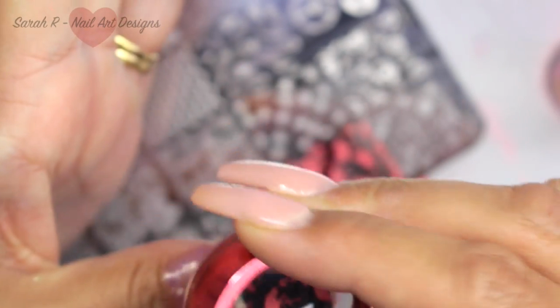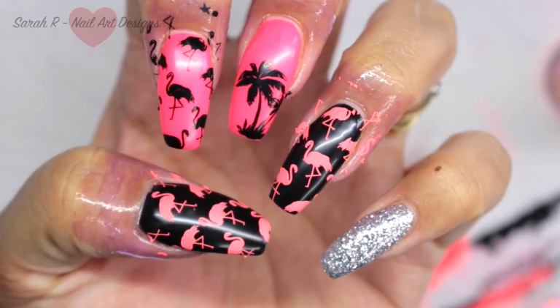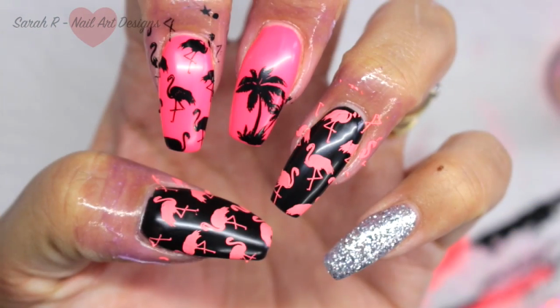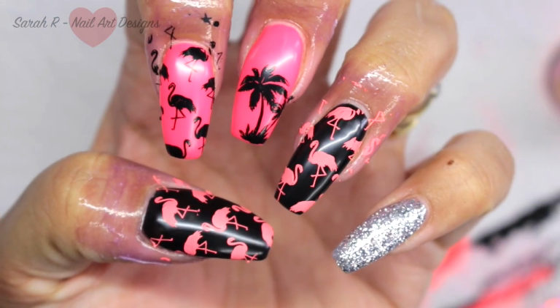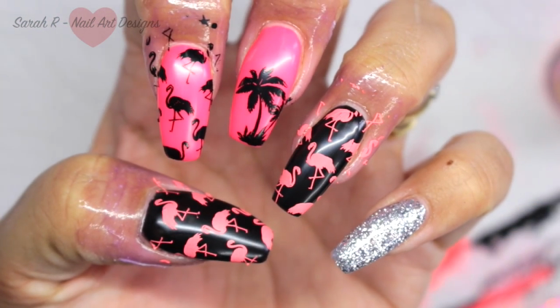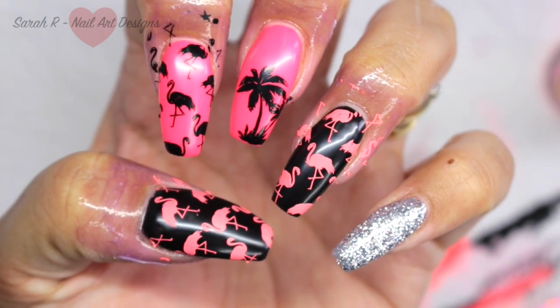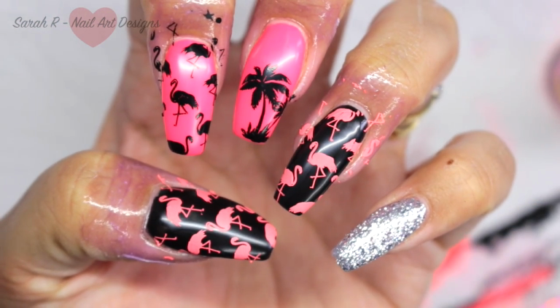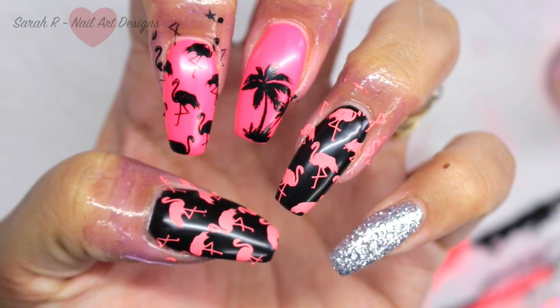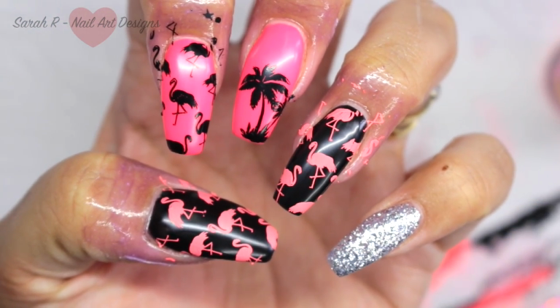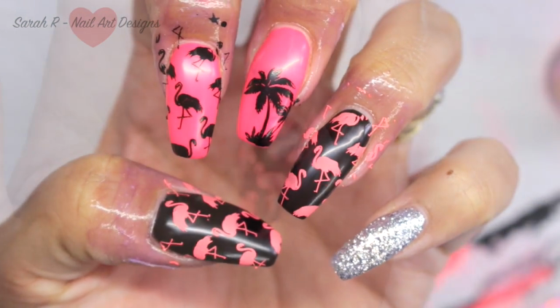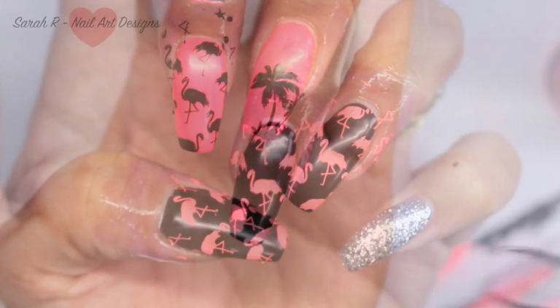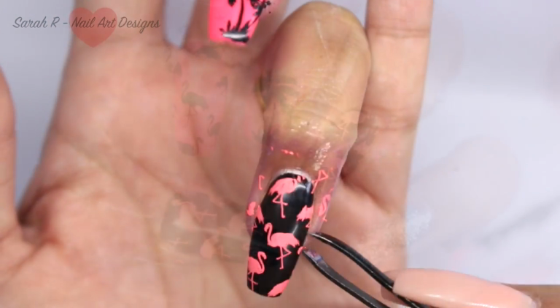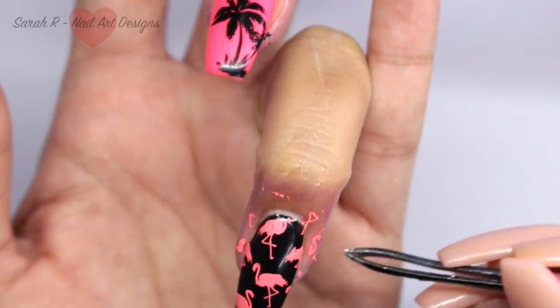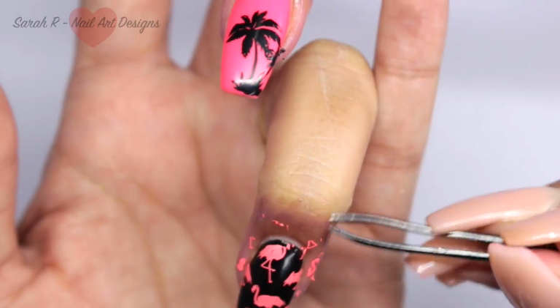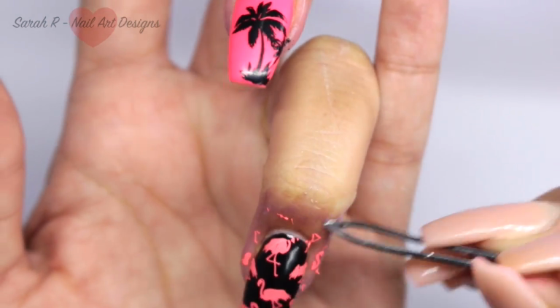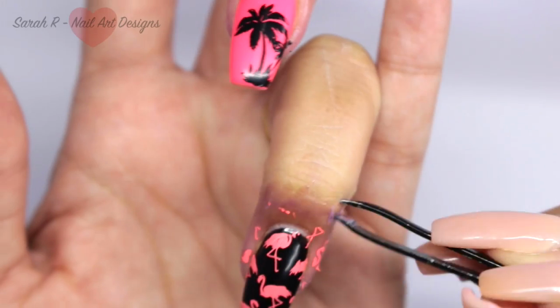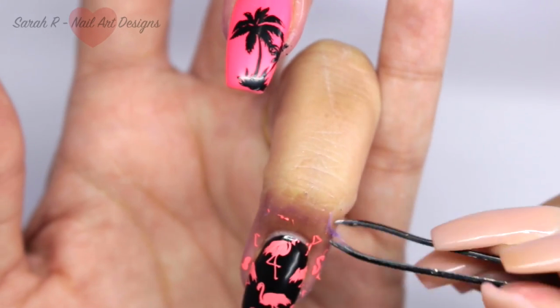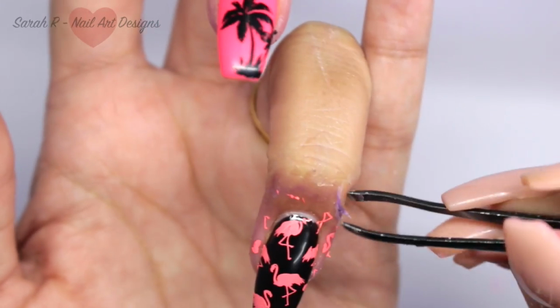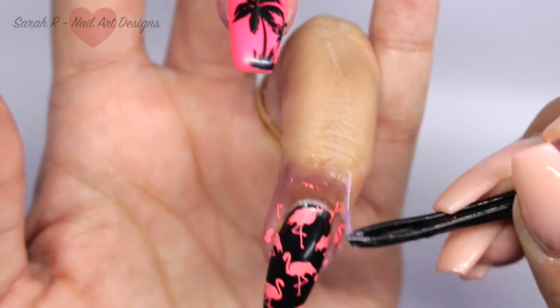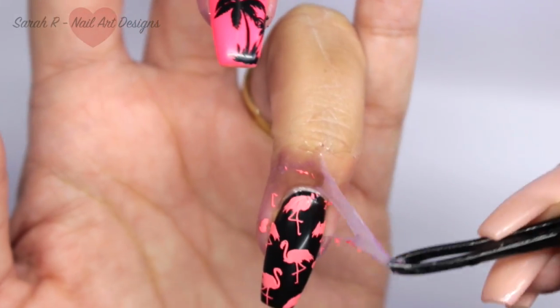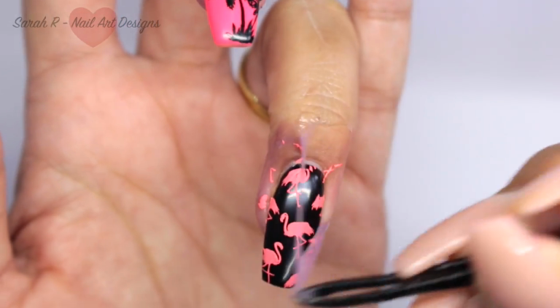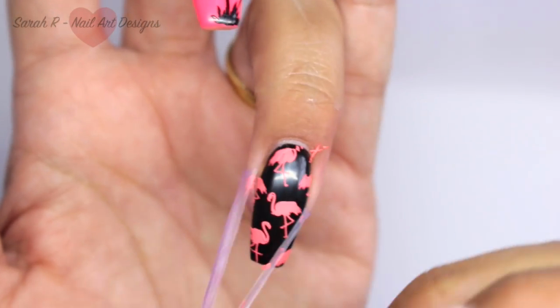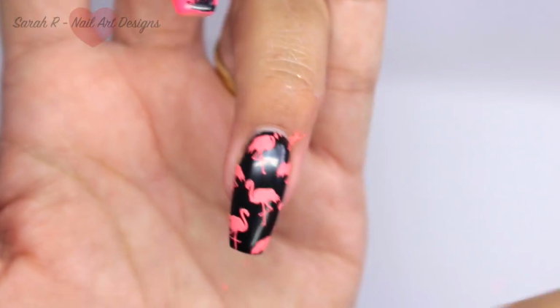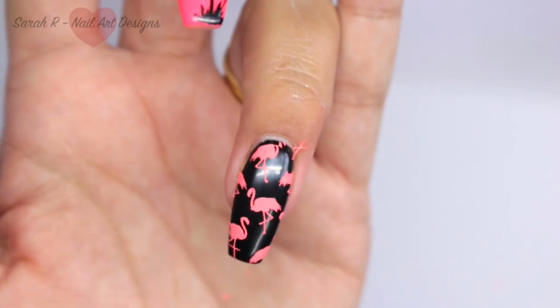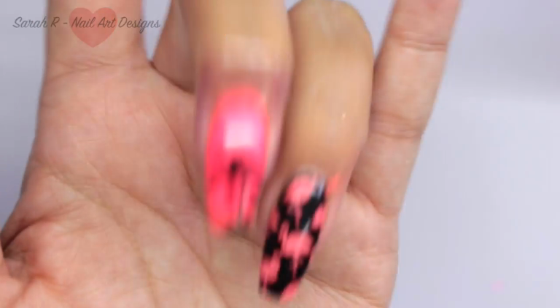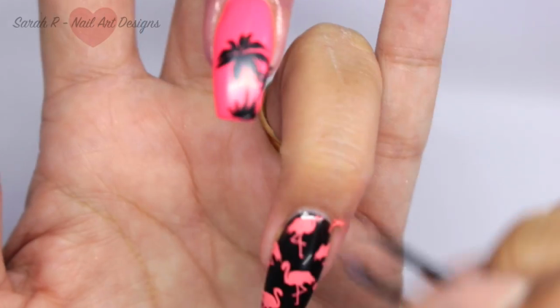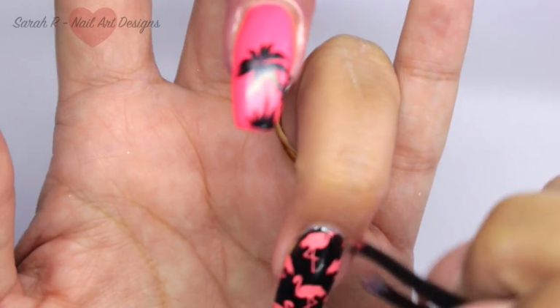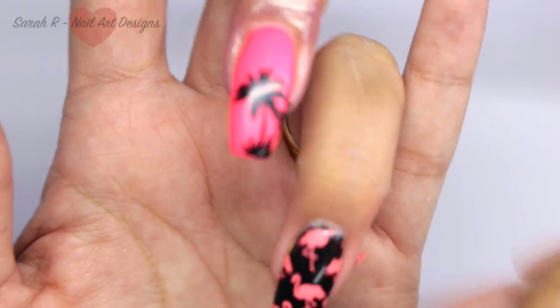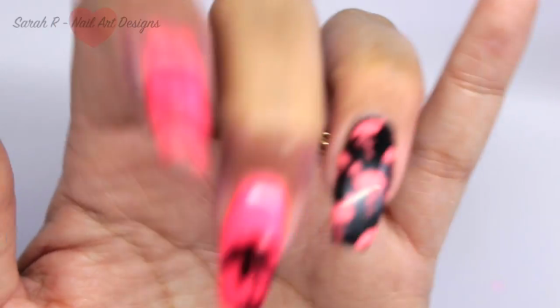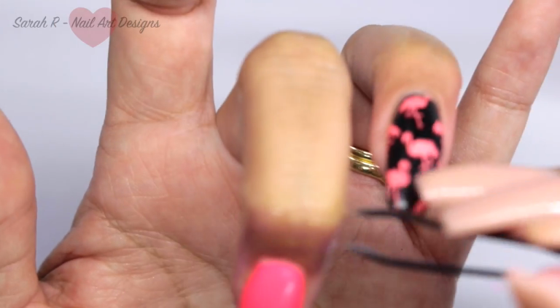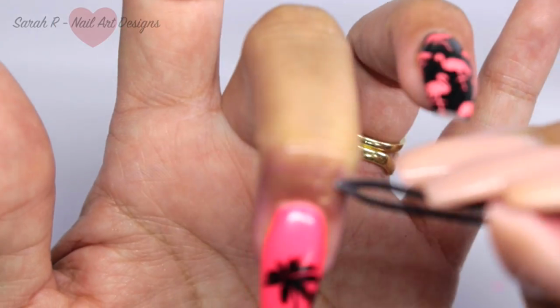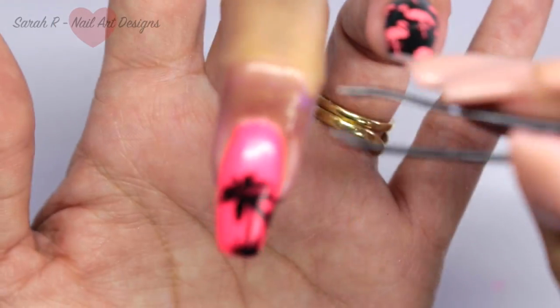Once you're happy with your stamping, you can go ahead and remove the liquid latex and do any other cleanup that you need to do, and then I finished with a layer of the extreme shine top coat.